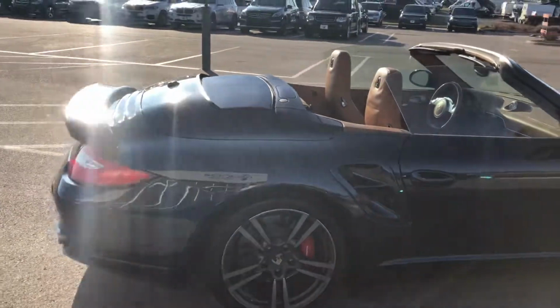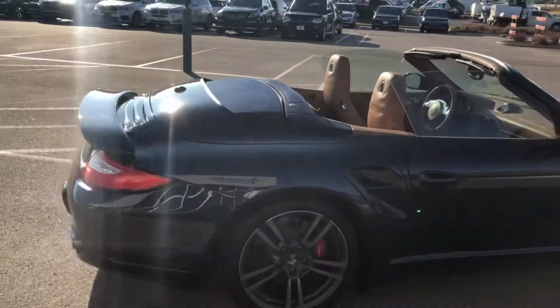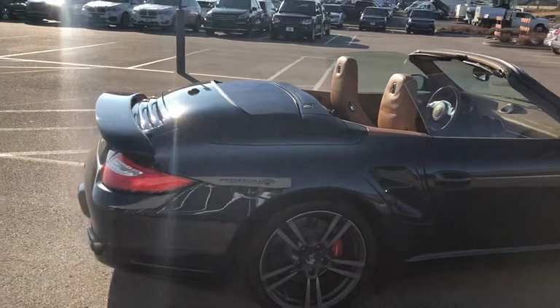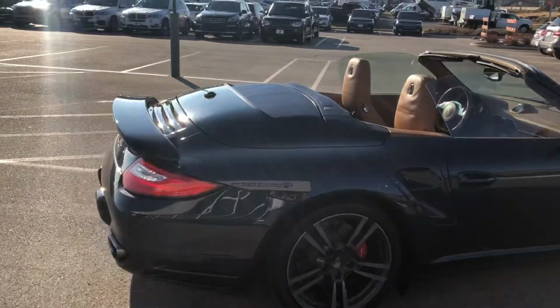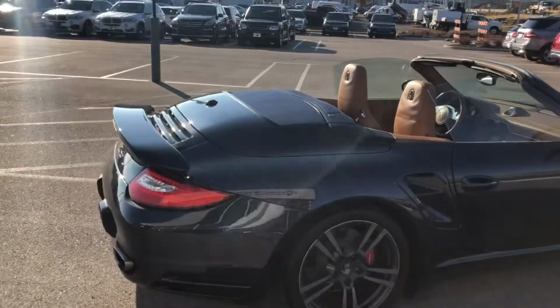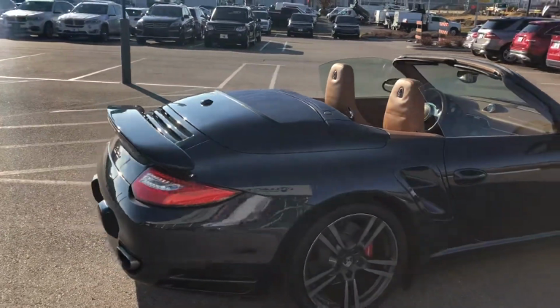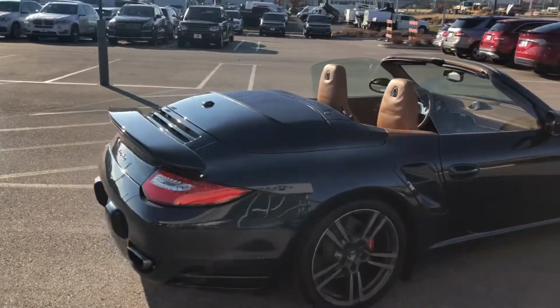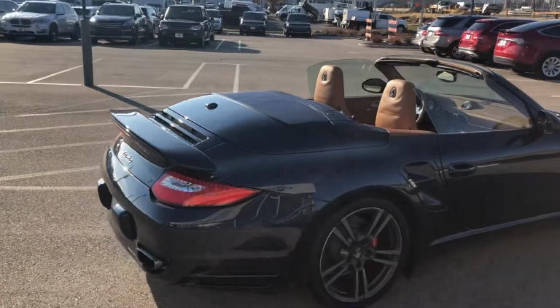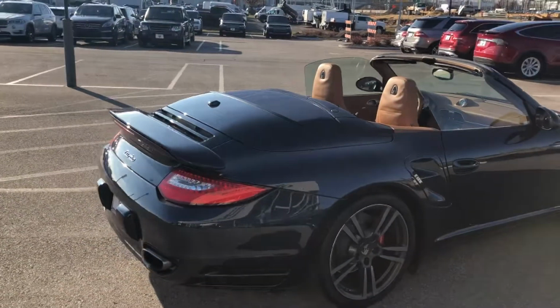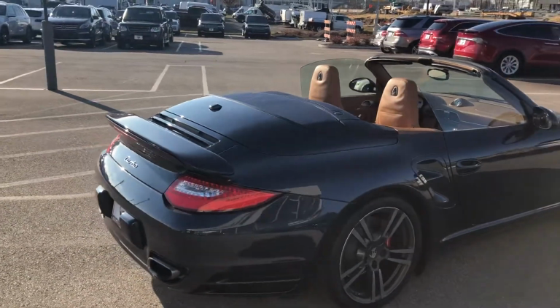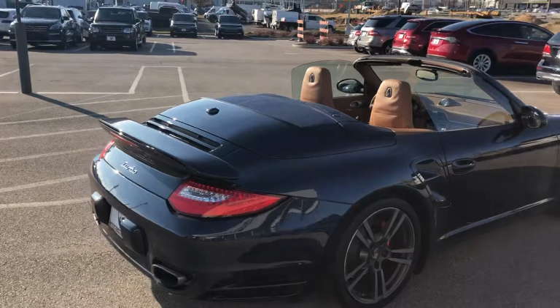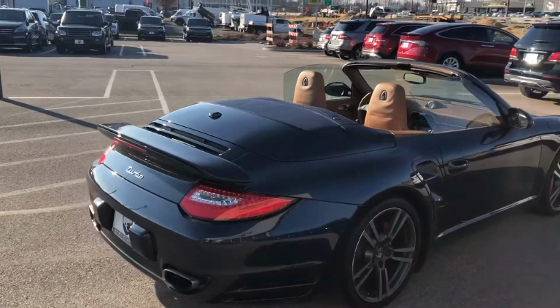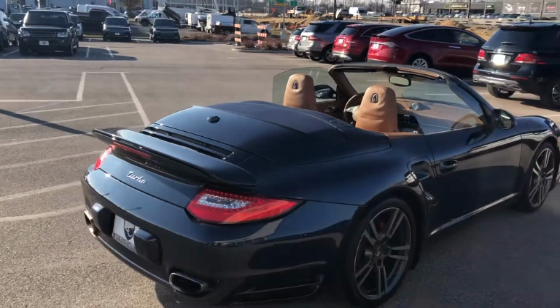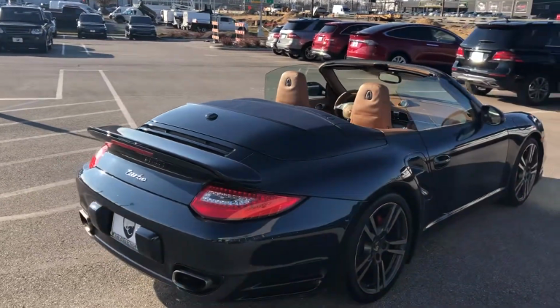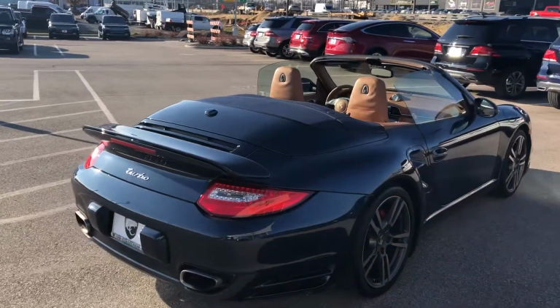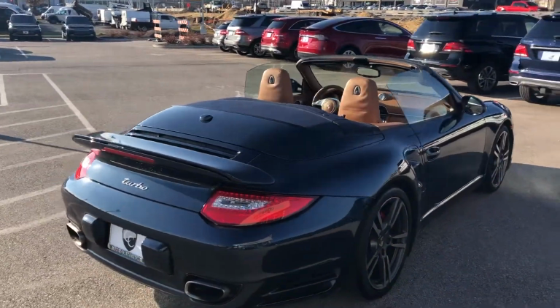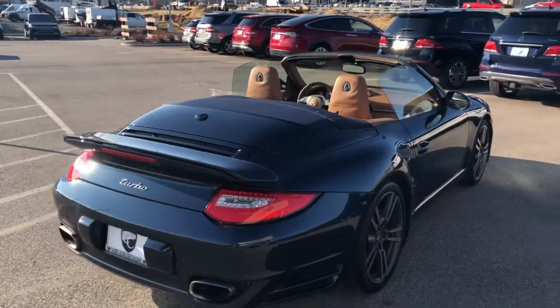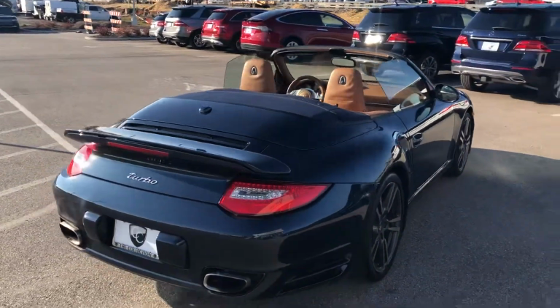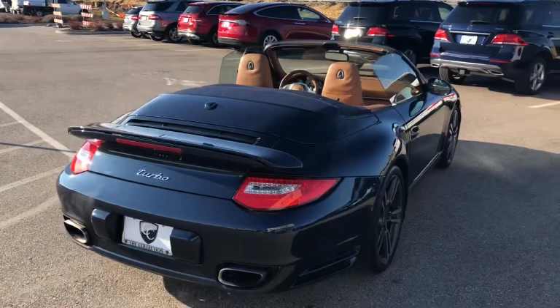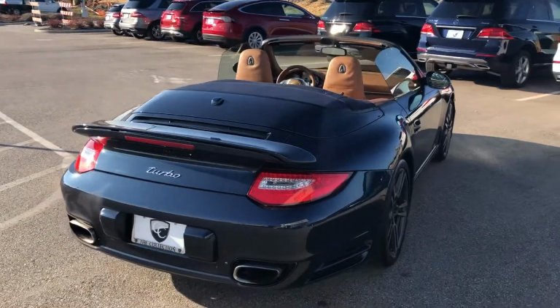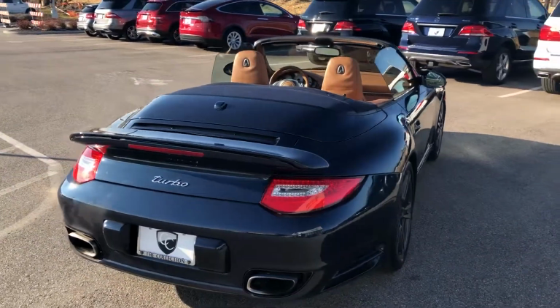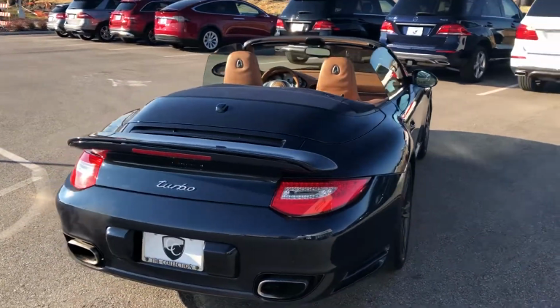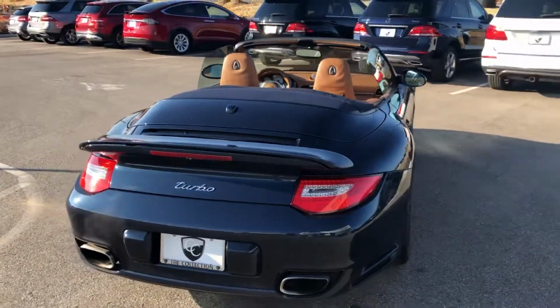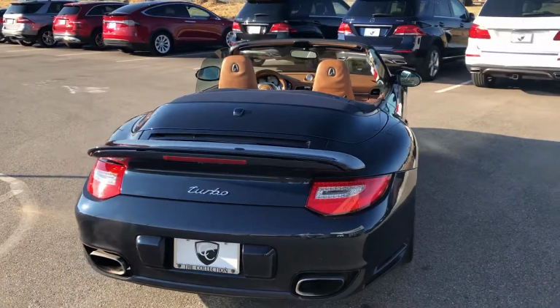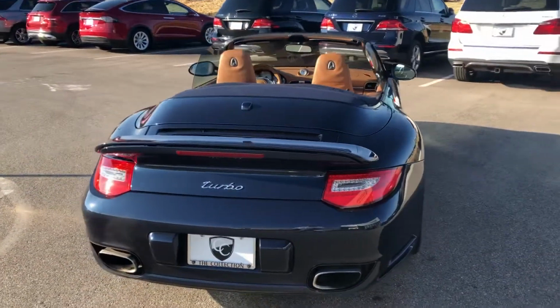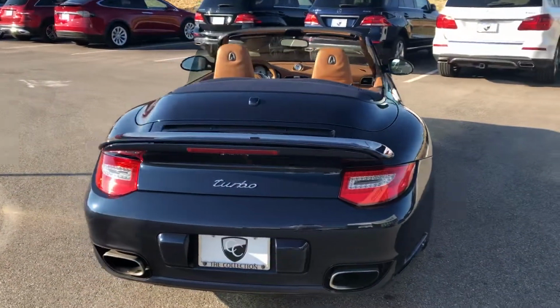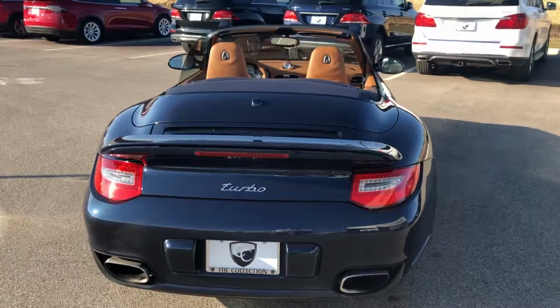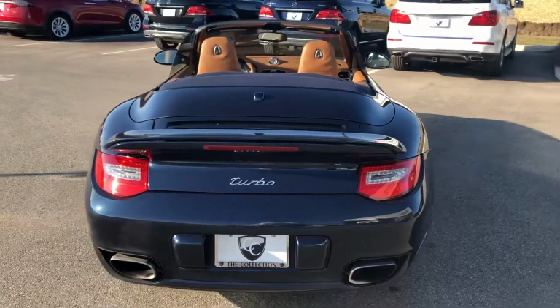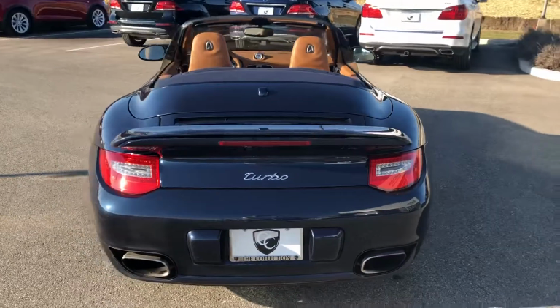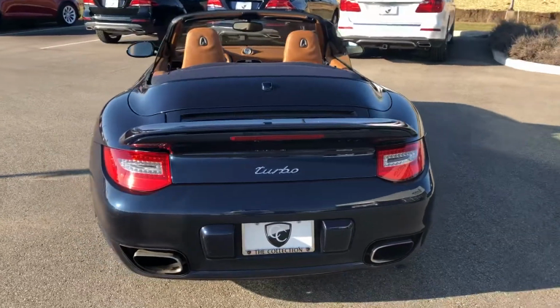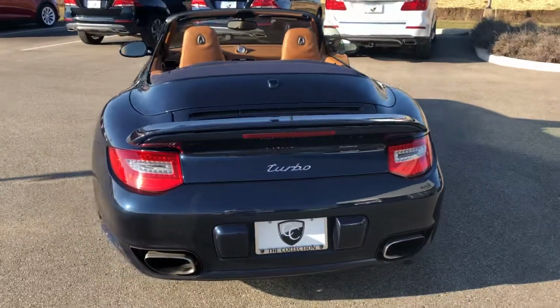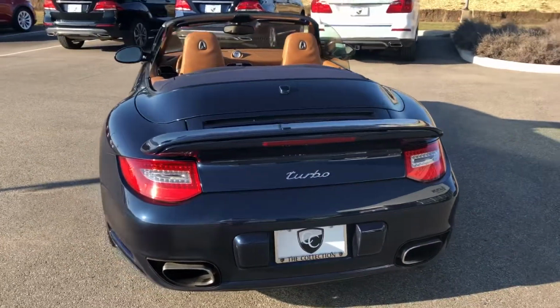The 911 Turbo is capable of 500 horsepower, or 516 horsepower with the Sport Chrono pack, which this car is equipped with.